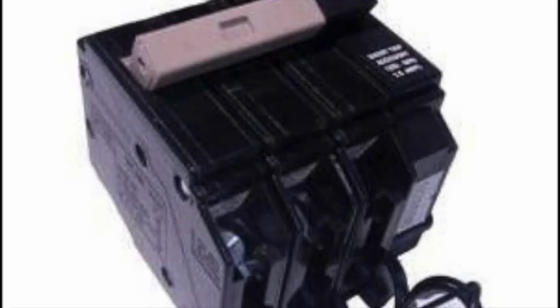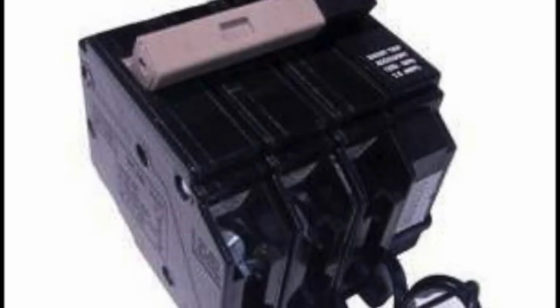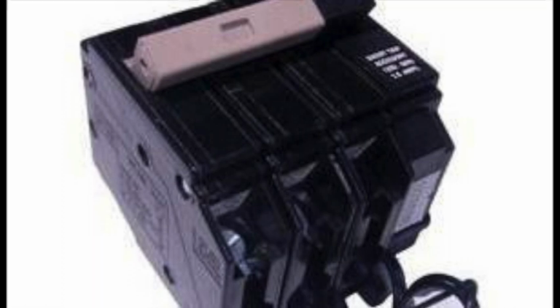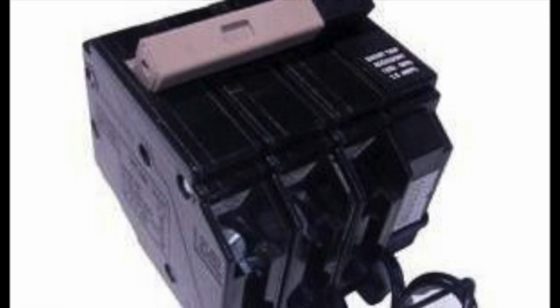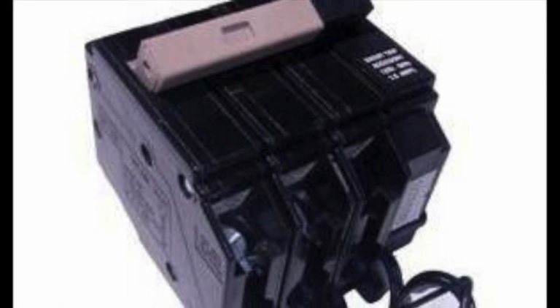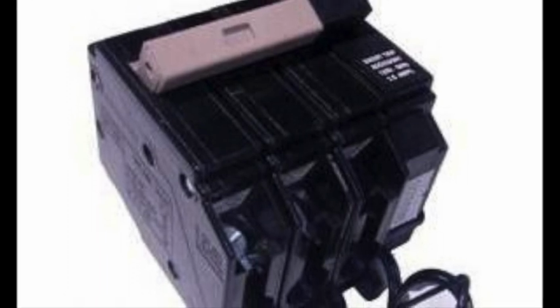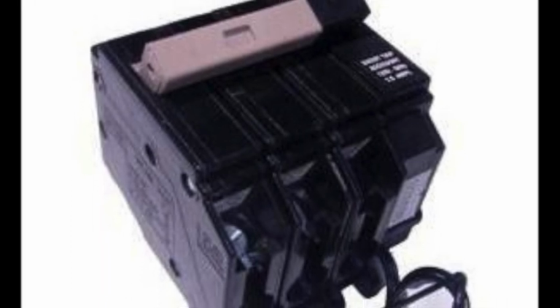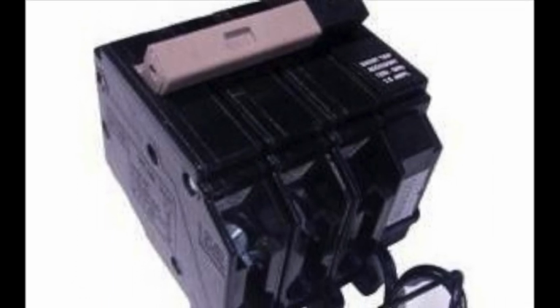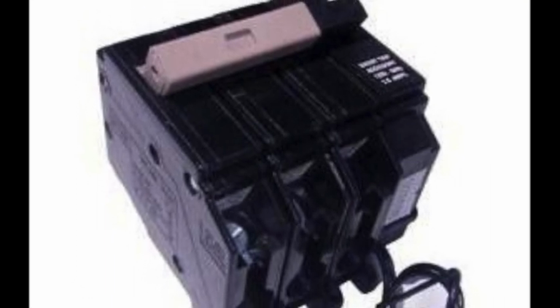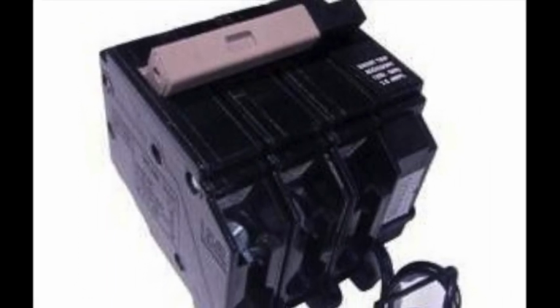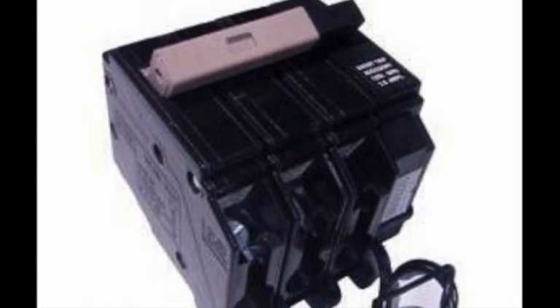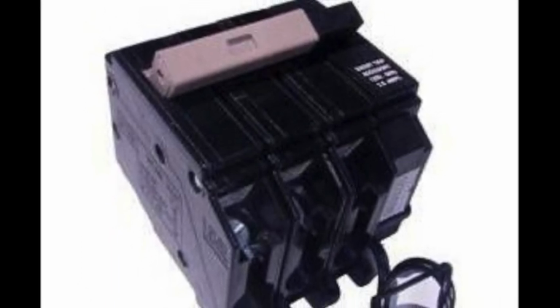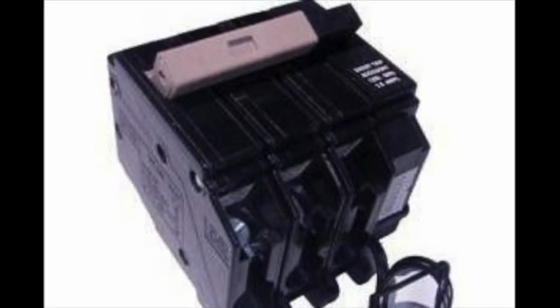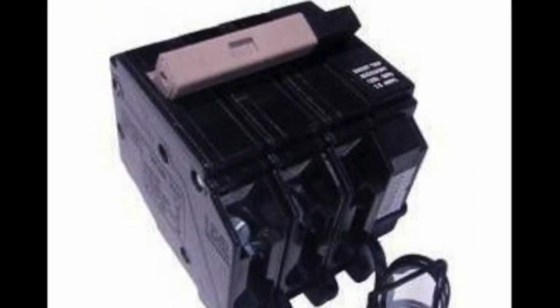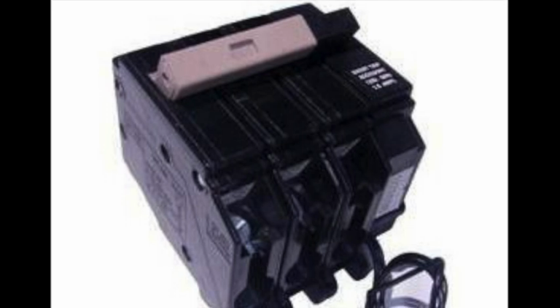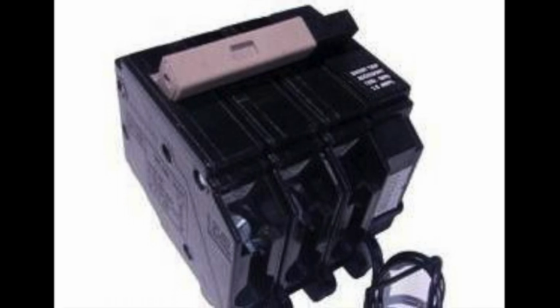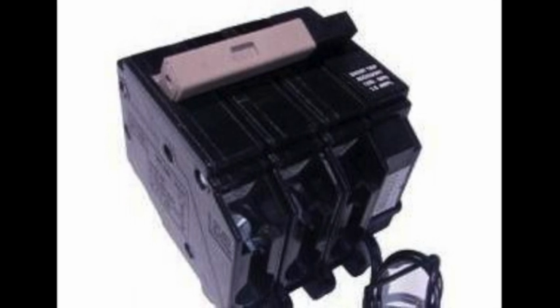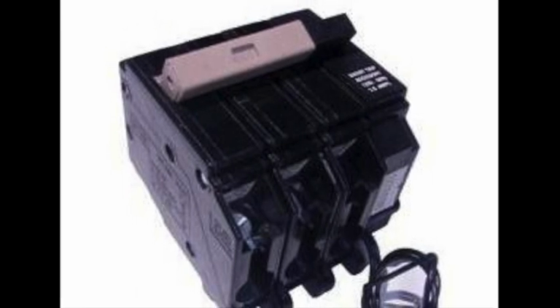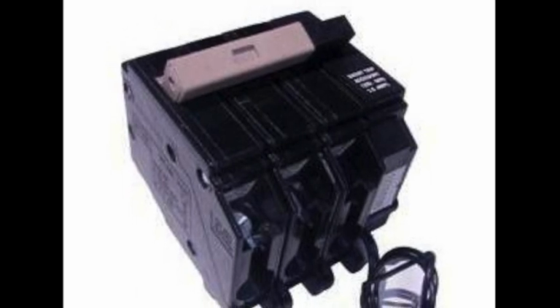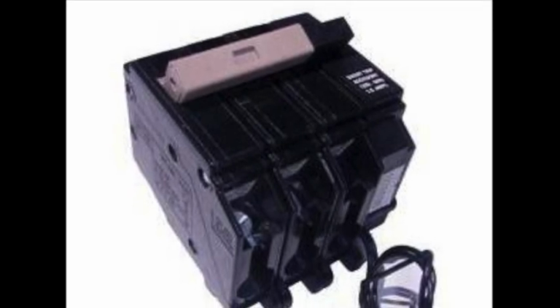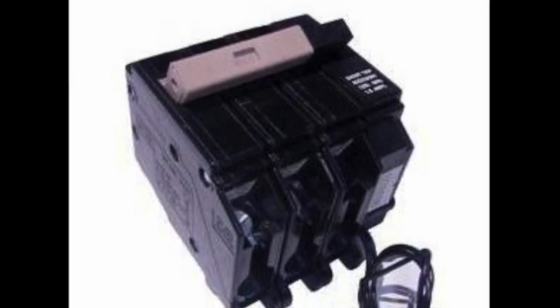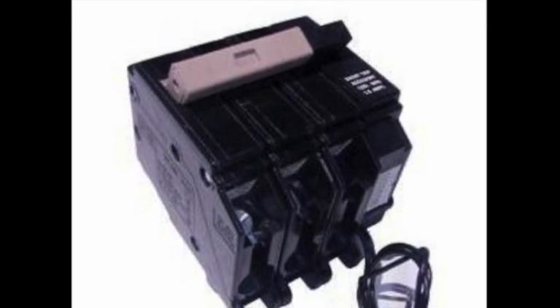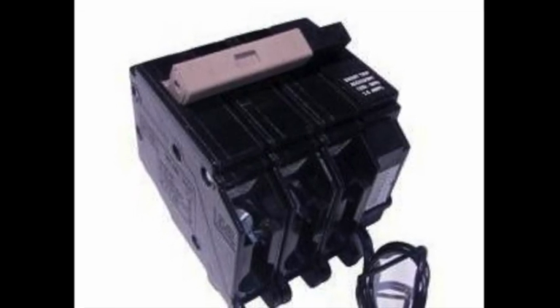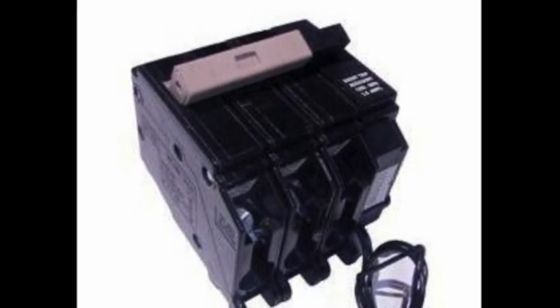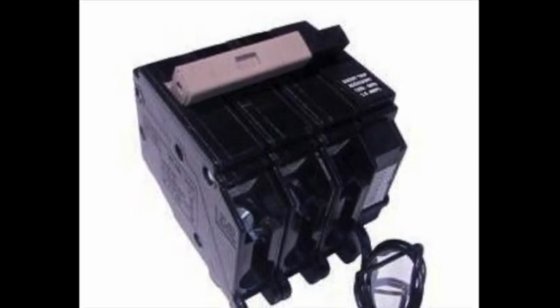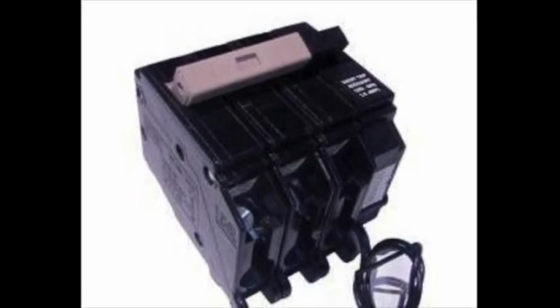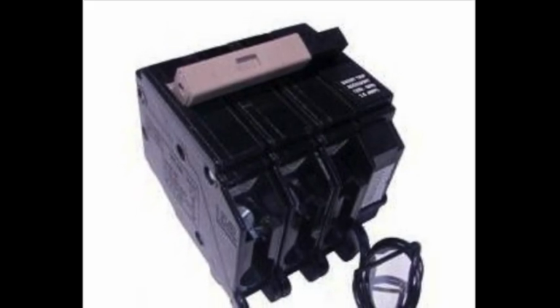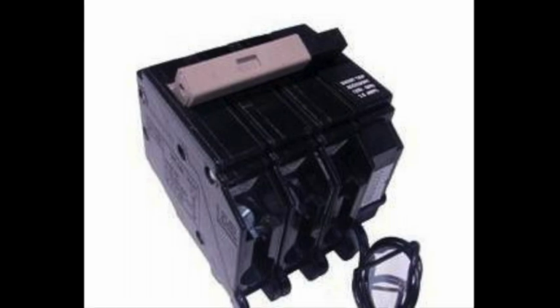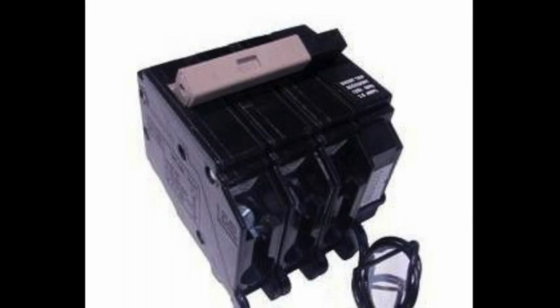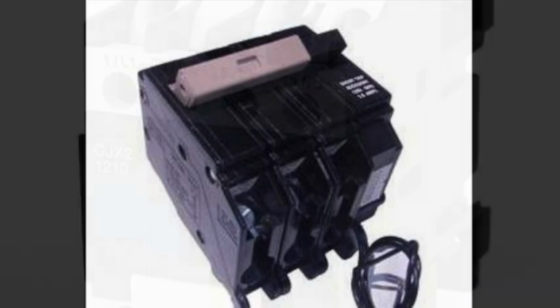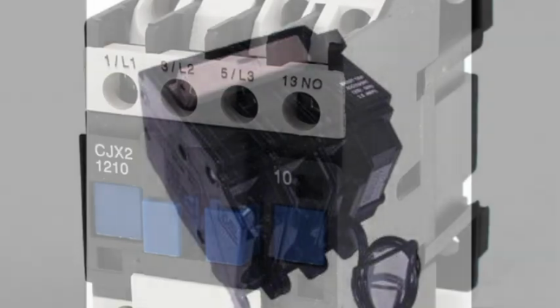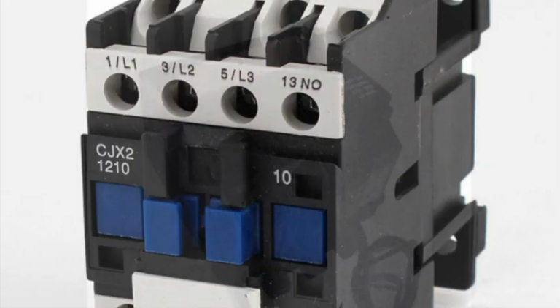The preferred method for controlling the power to the appliances under the hood during a fire is to use a shunt trip breaker. However, in some cases, for whatever reason, shunt trip breakers are not available. In that case, a contactor can be used.